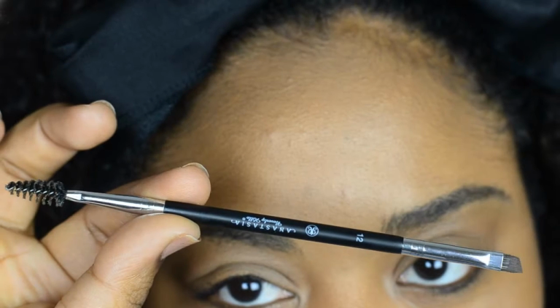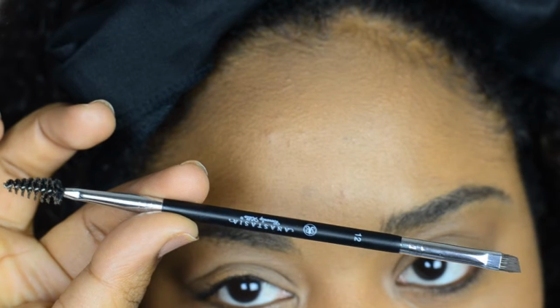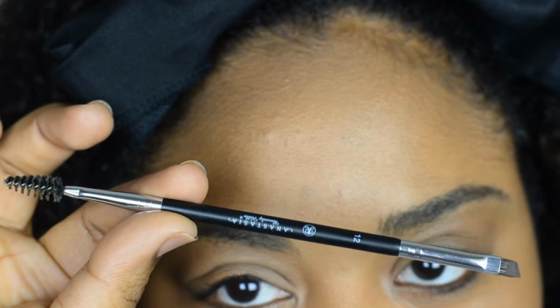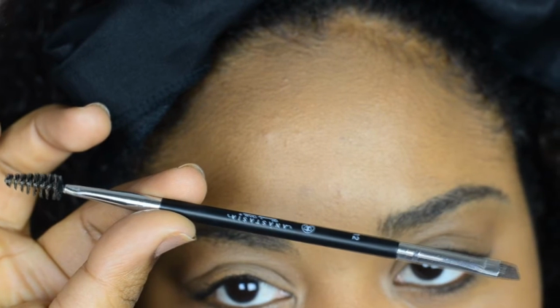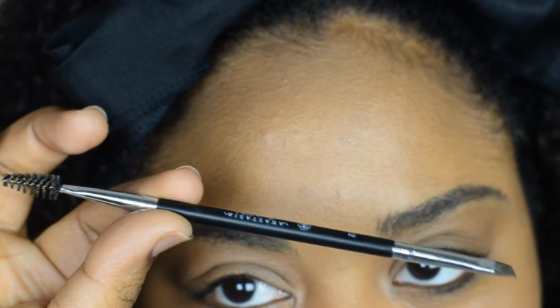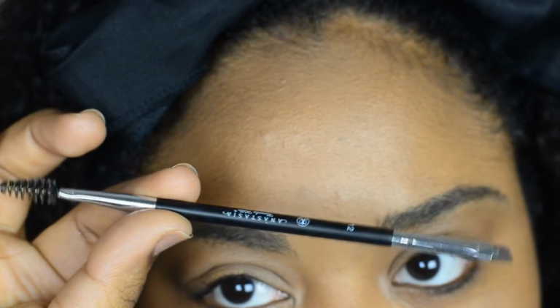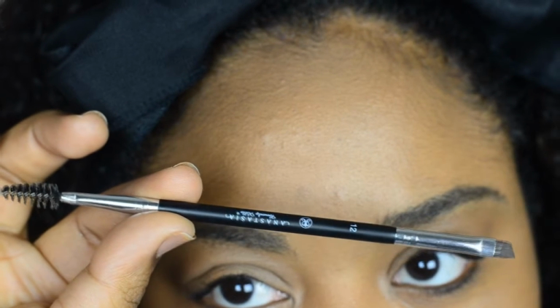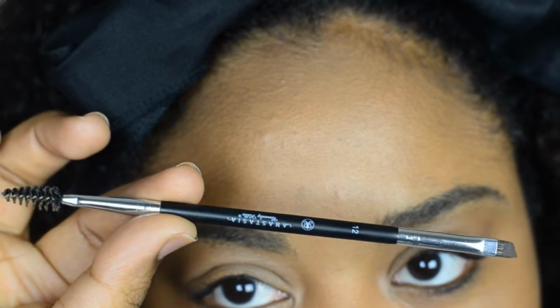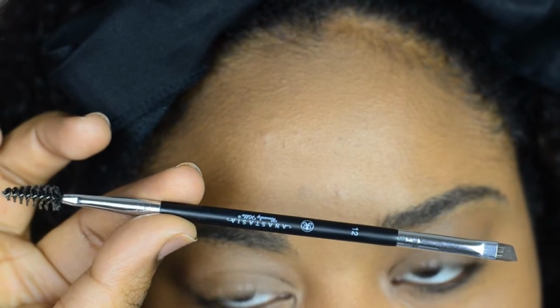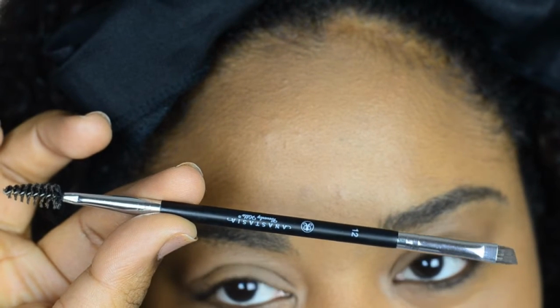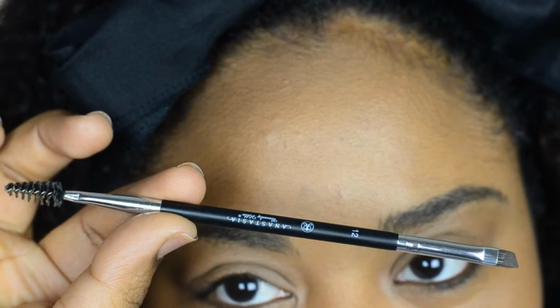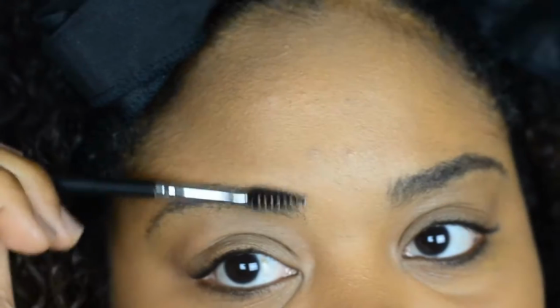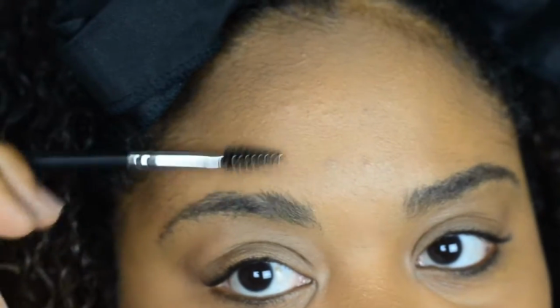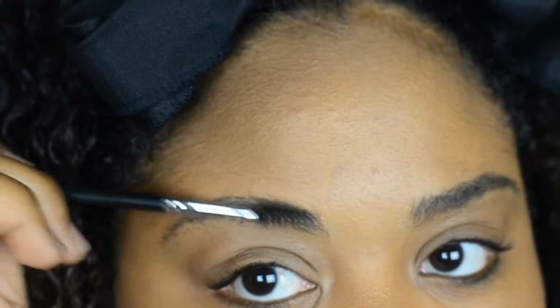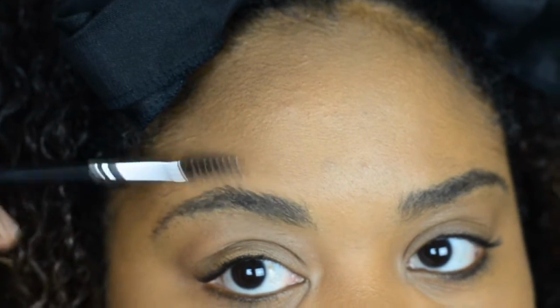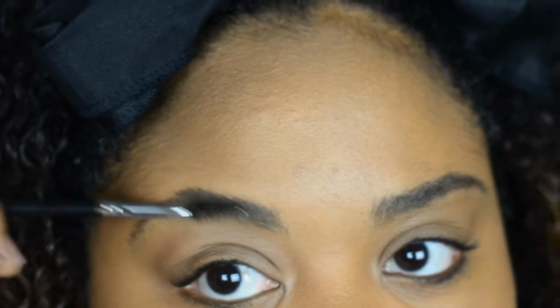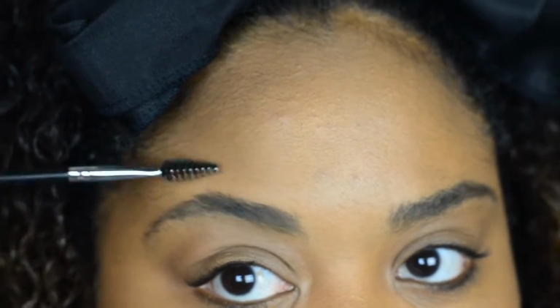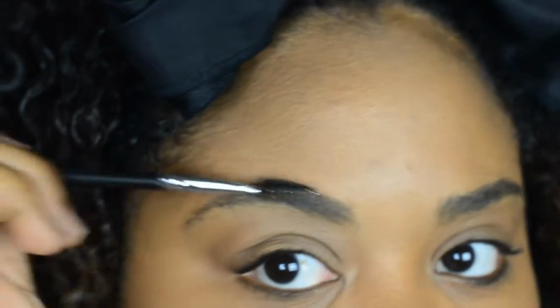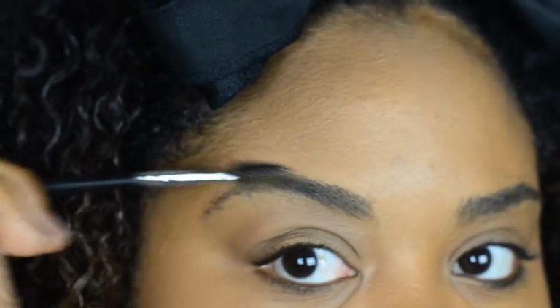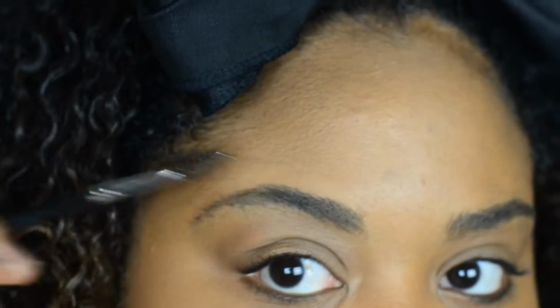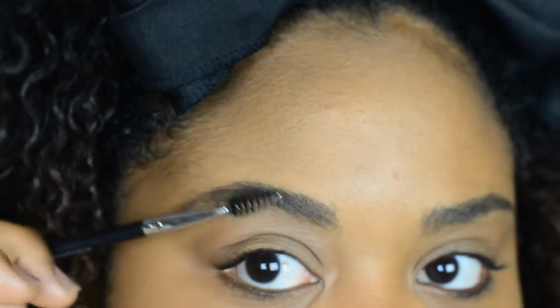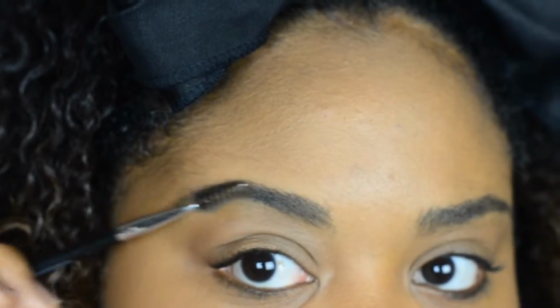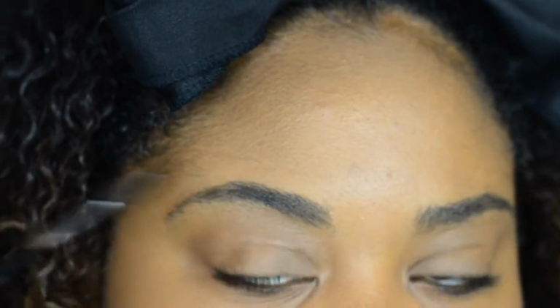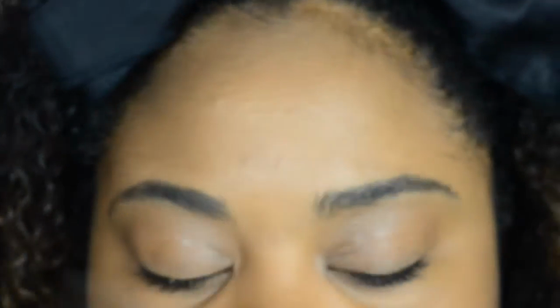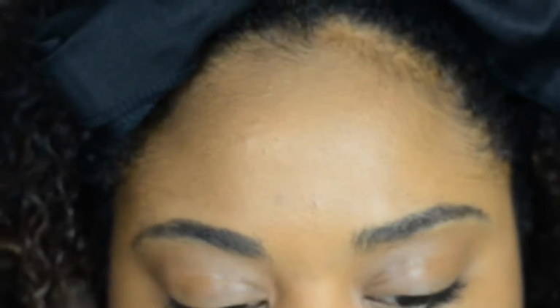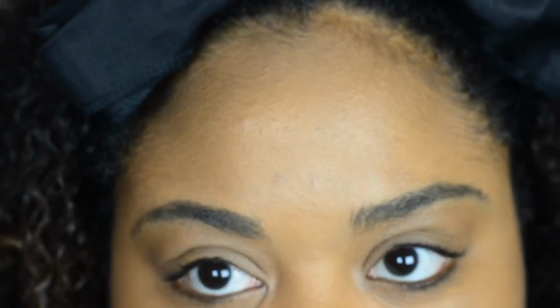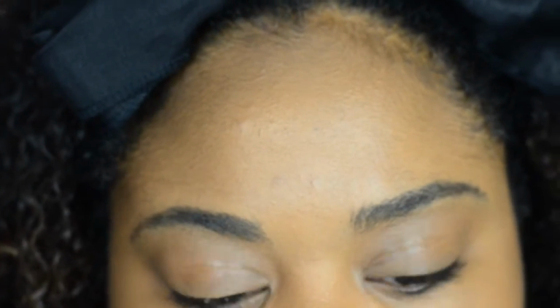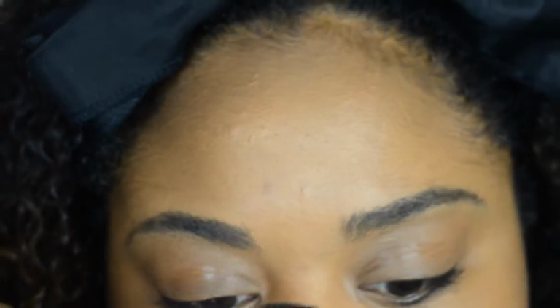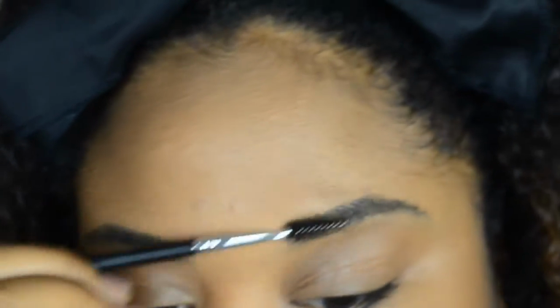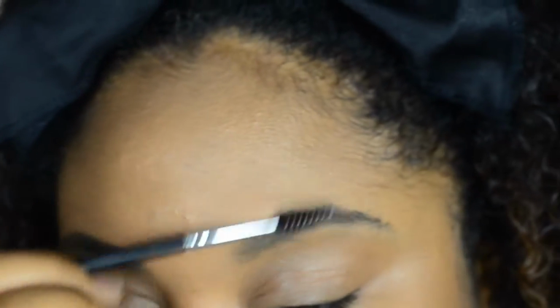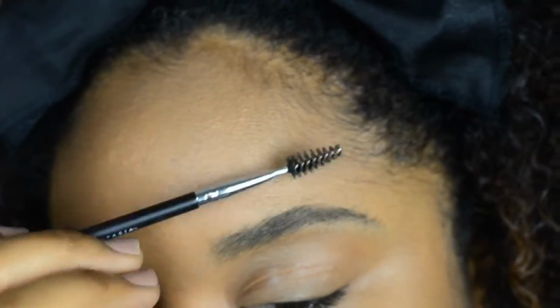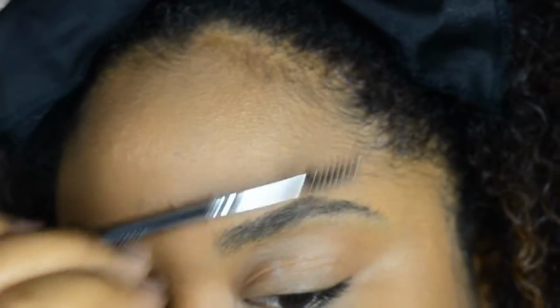So I'm using this brush from Anastasia Beverly Hills. It's a spoolie on one side and an angled brush on the other — it's amazing for your eyebrows. I'm going to take the spoolie side and brush my hairs in the direction I would like them to lay.